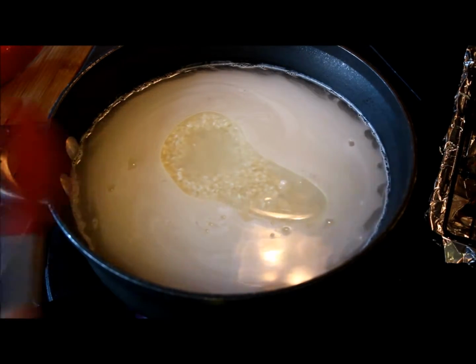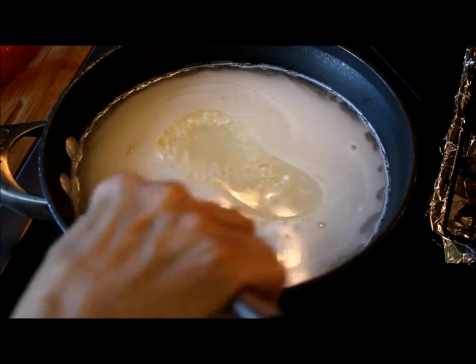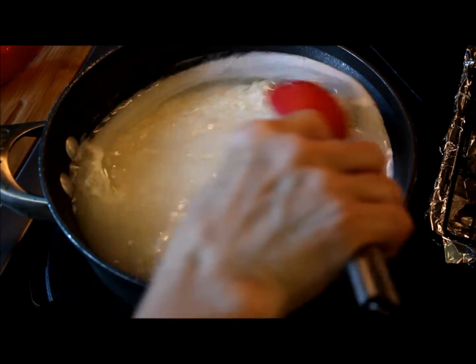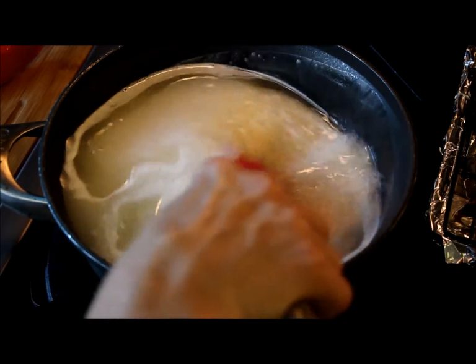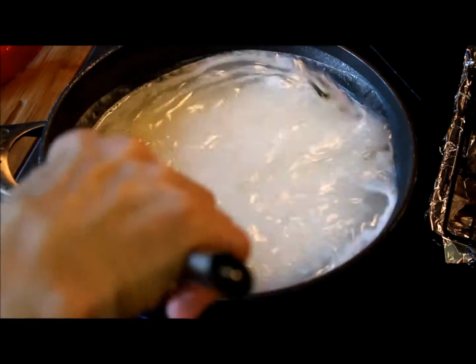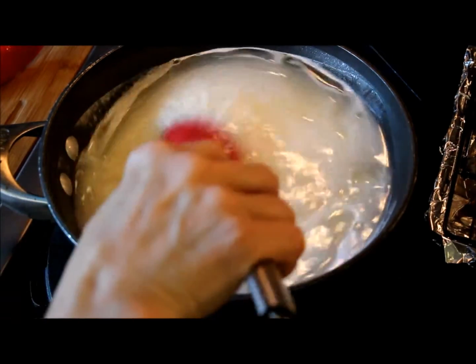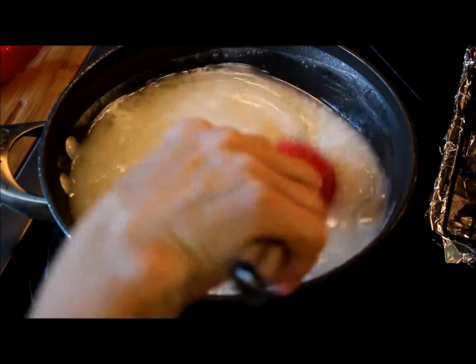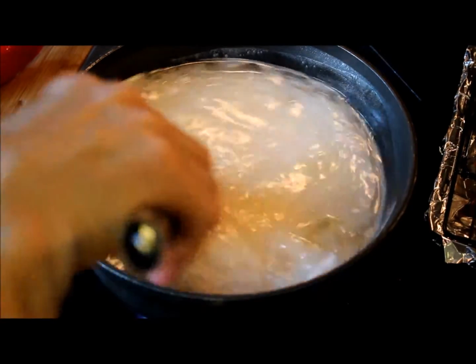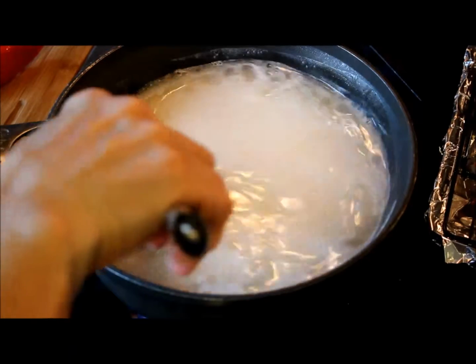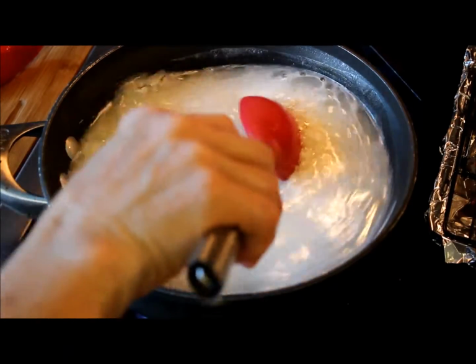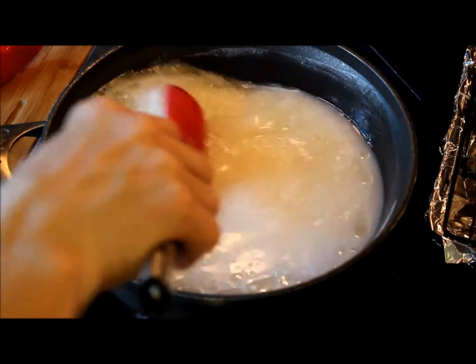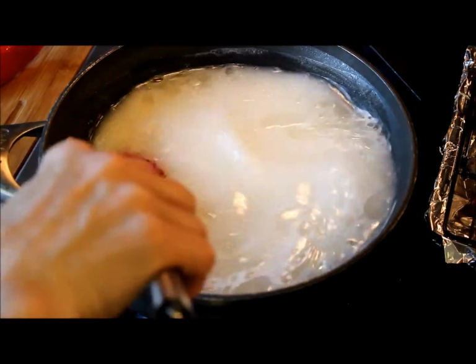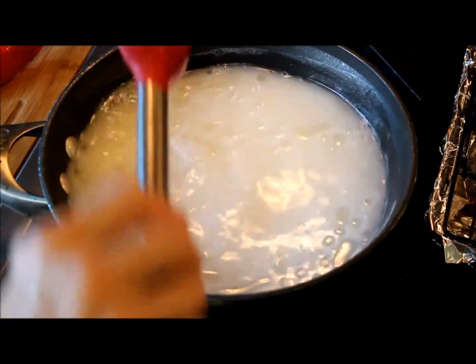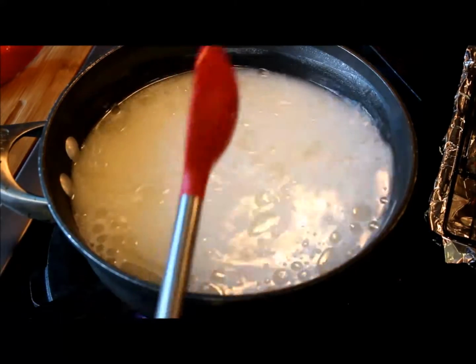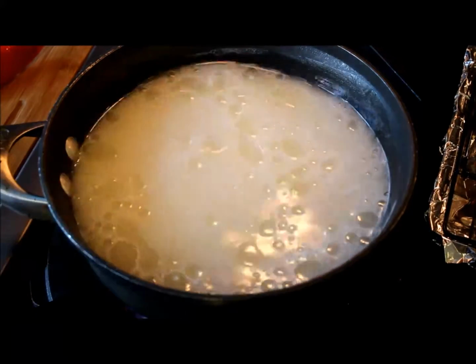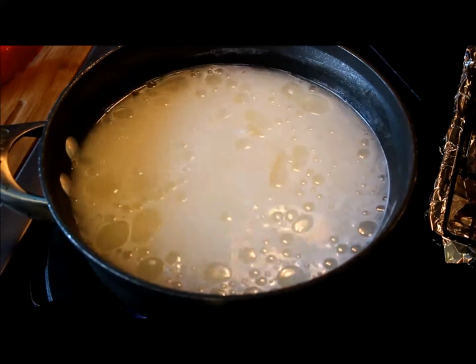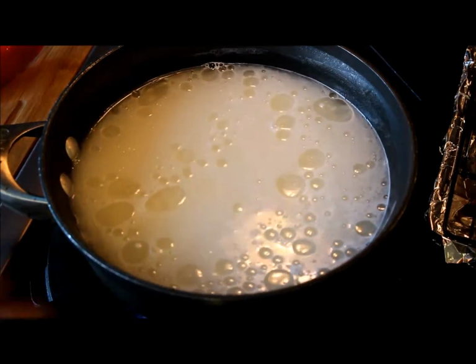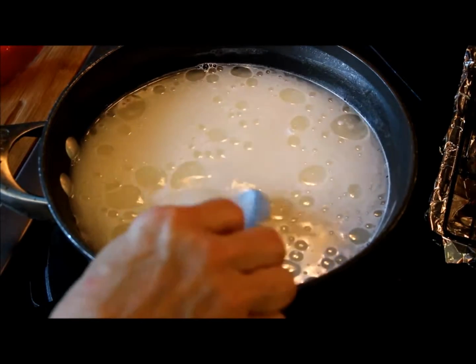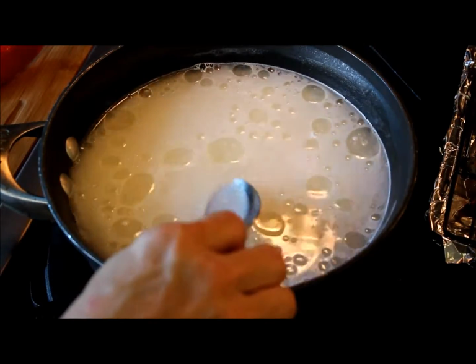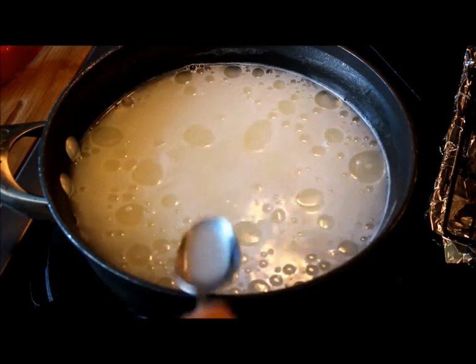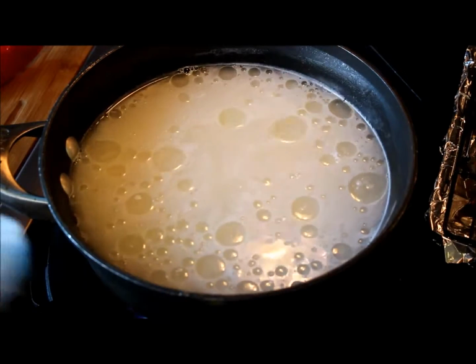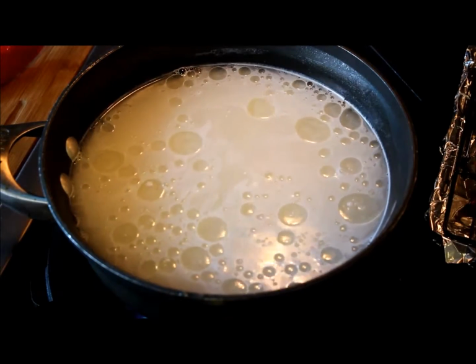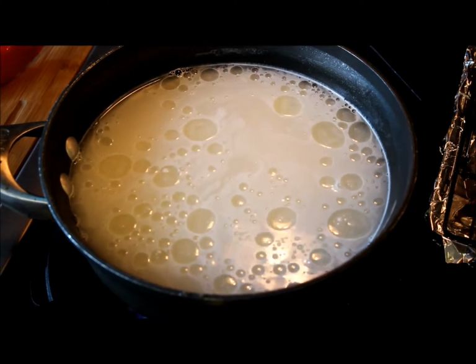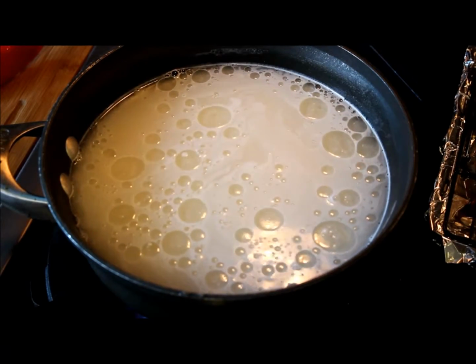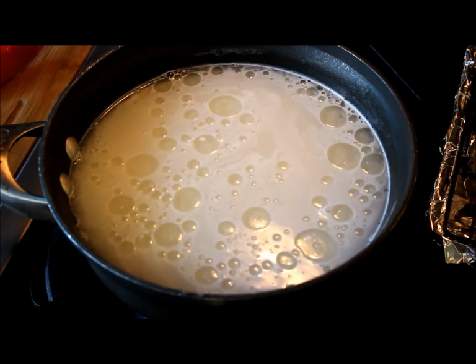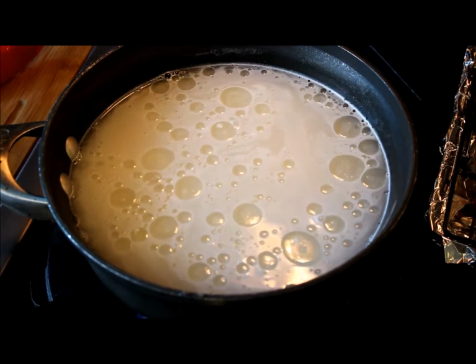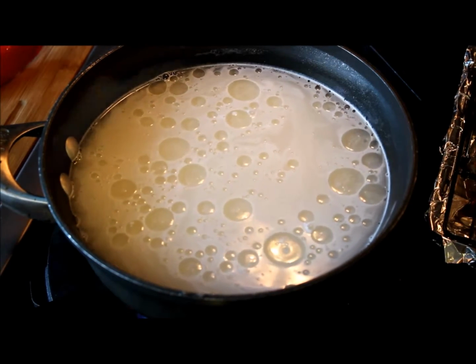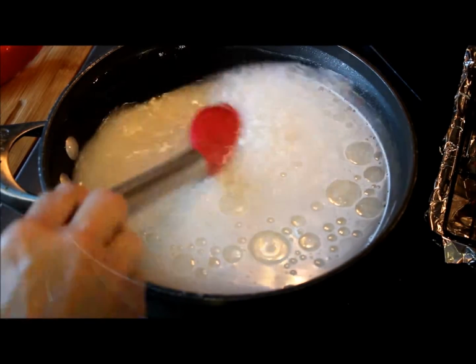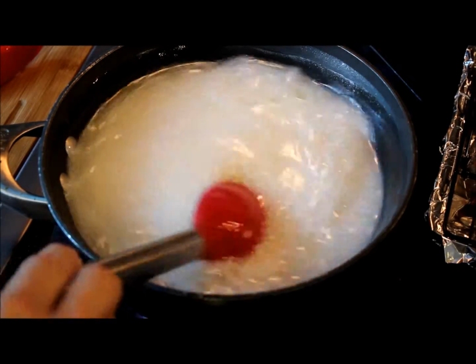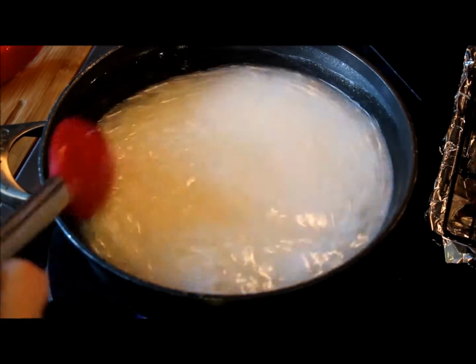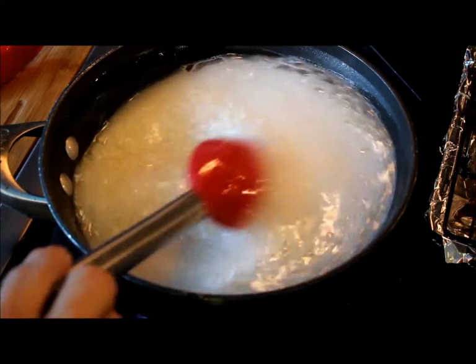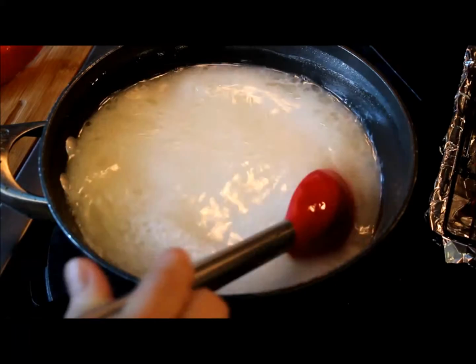Leave it on high temperature until the water starts boiling. In the meantime, you can test for salt. Add more salt if it's necessary.